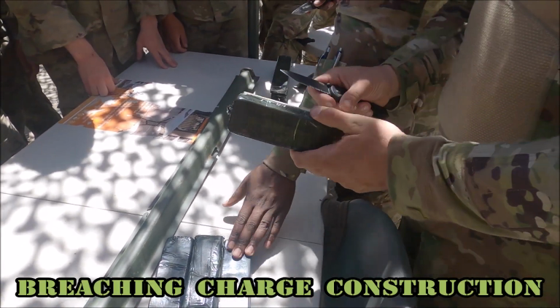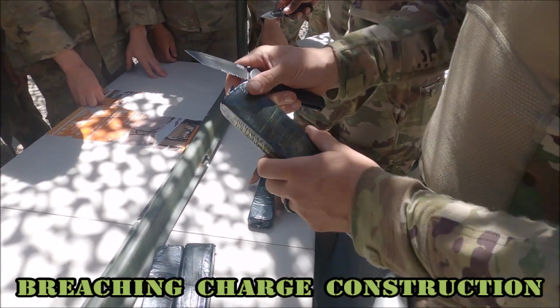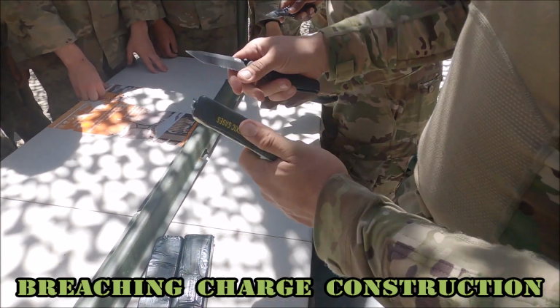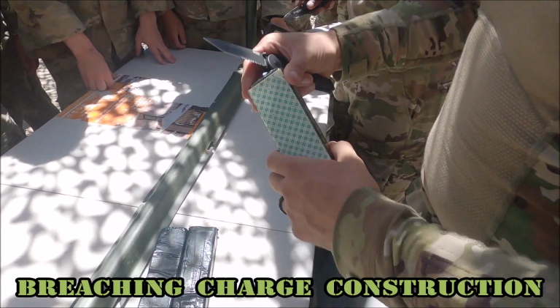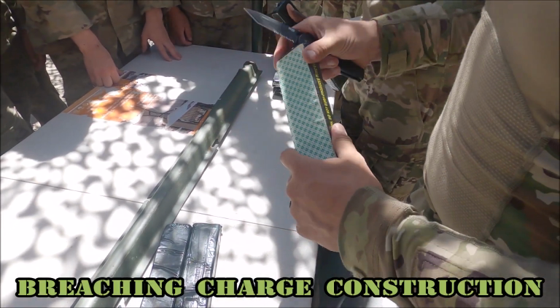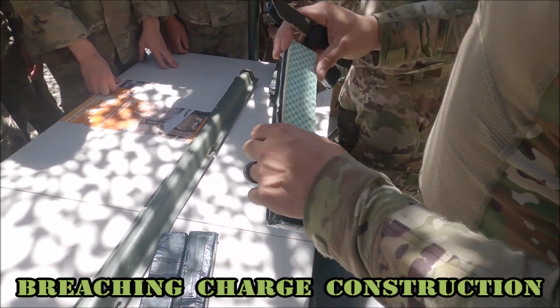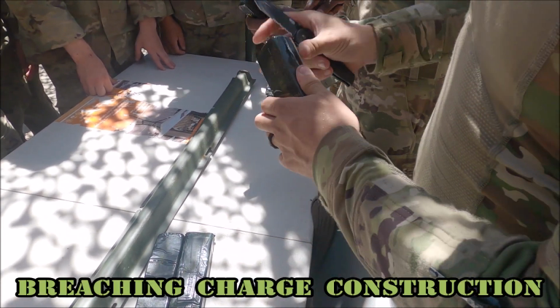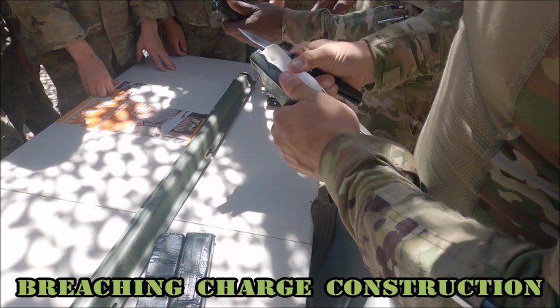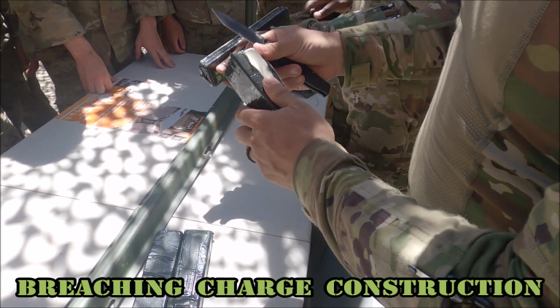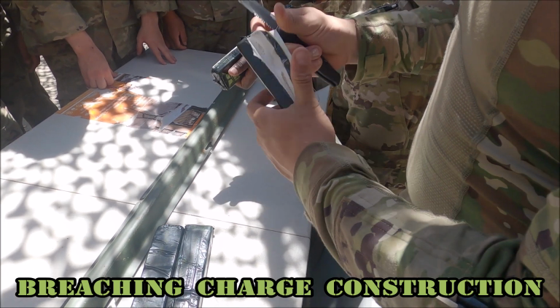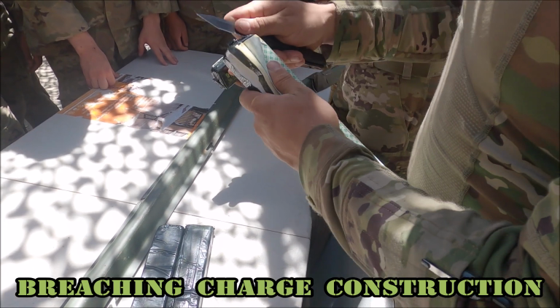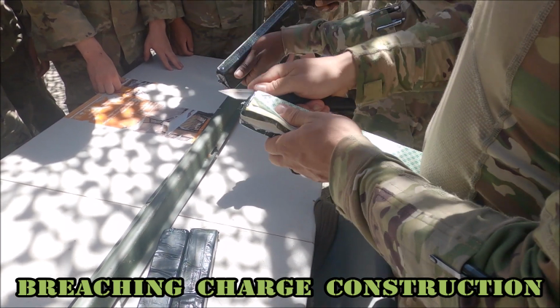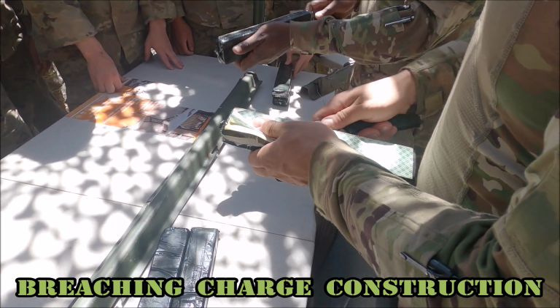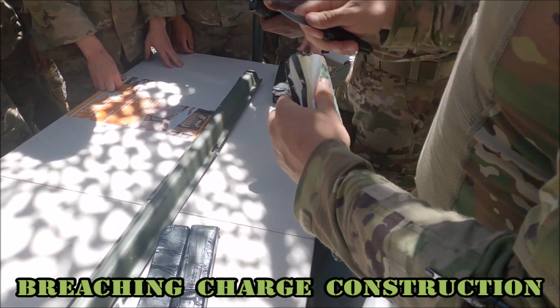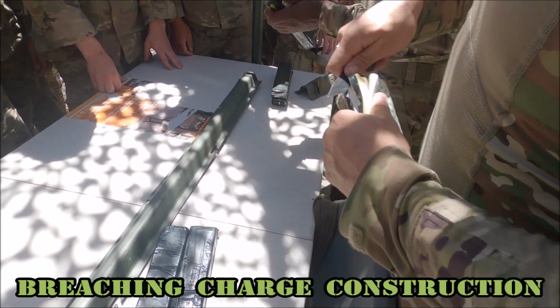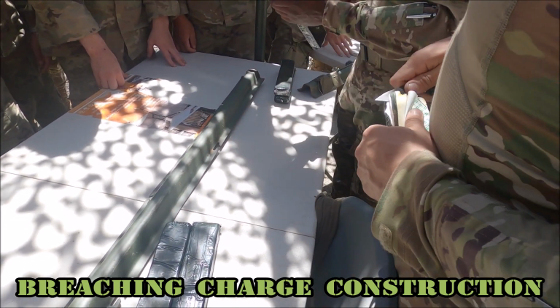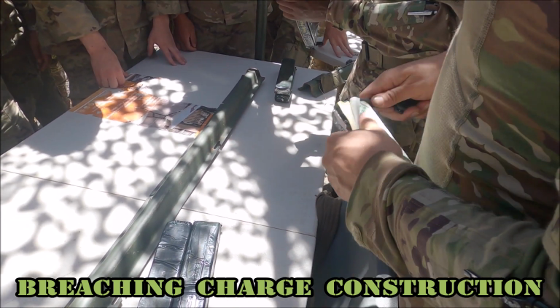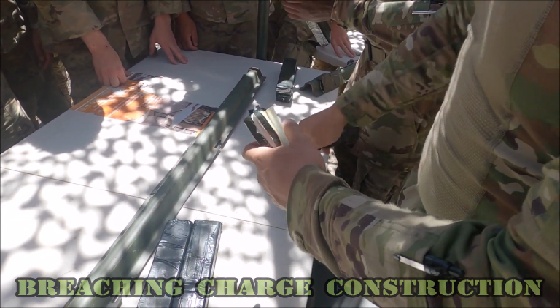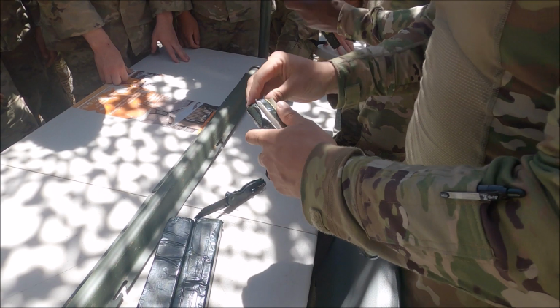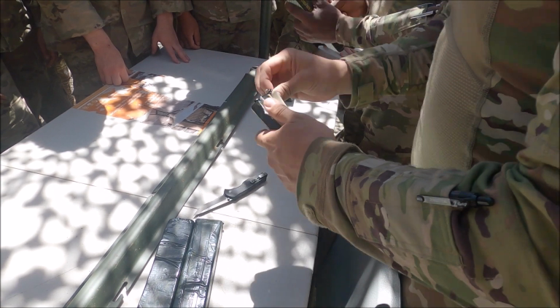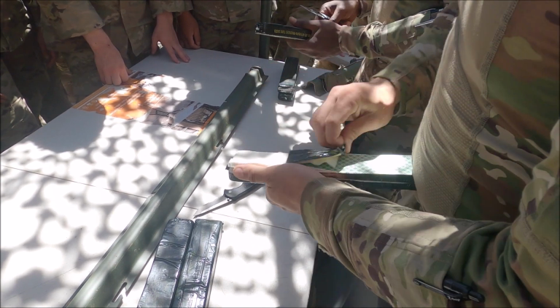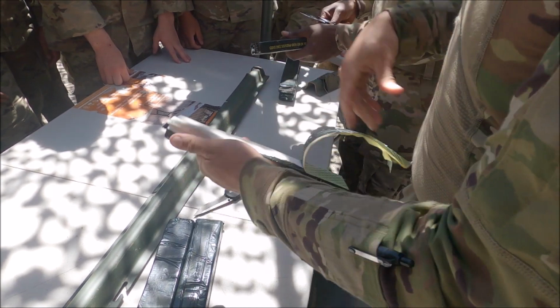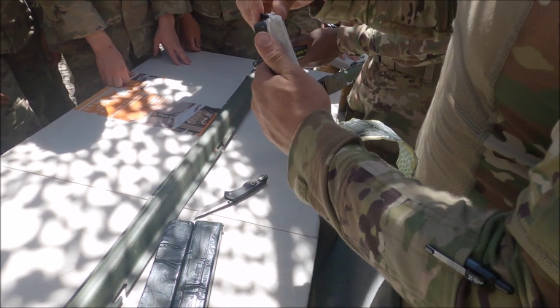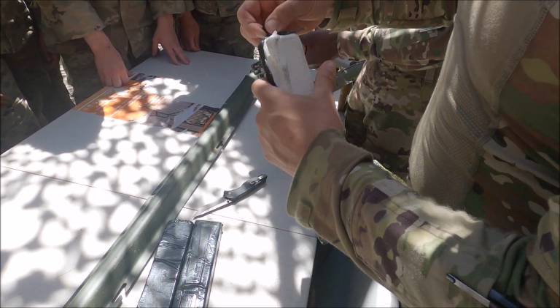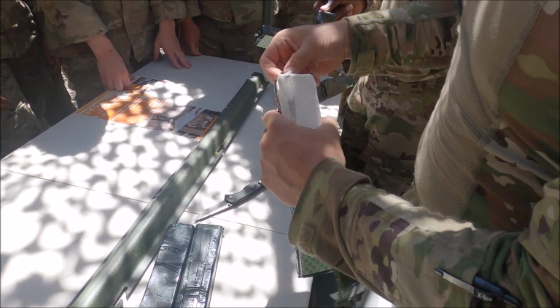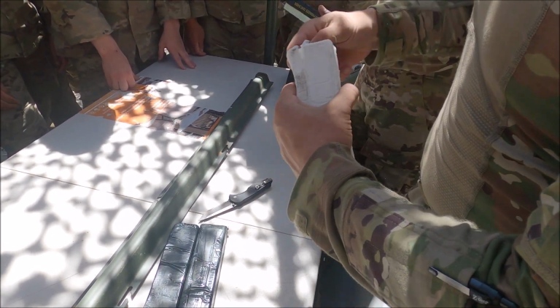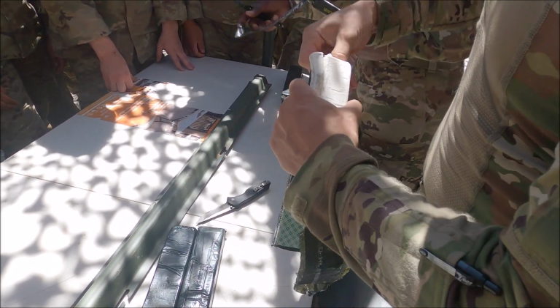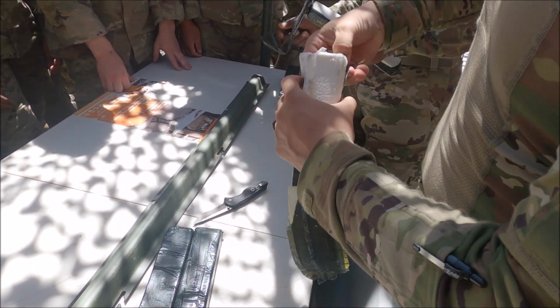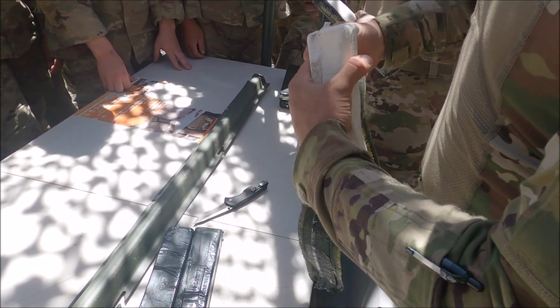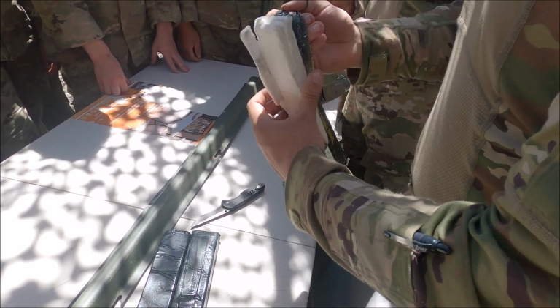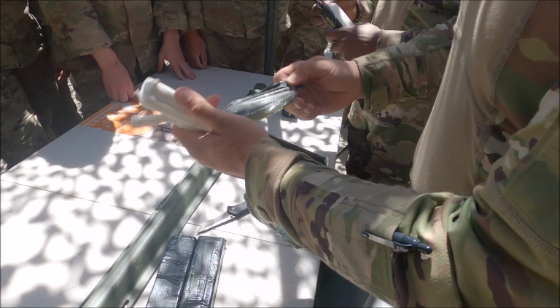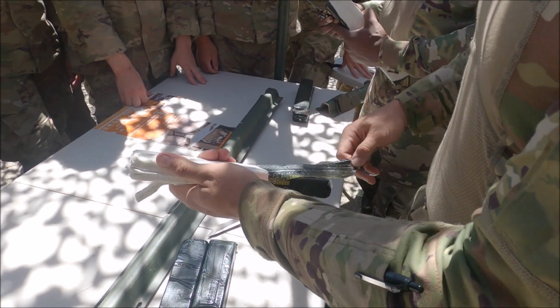You're going to take it off to the sides and then you're going to start to mold everything. Get it open. Then you're going to treat it like play-doh. Pretty much all it is is play-doh — really, really fun play-doh.